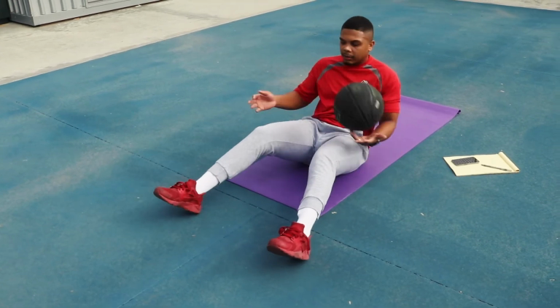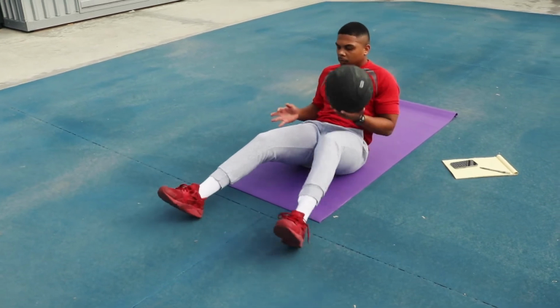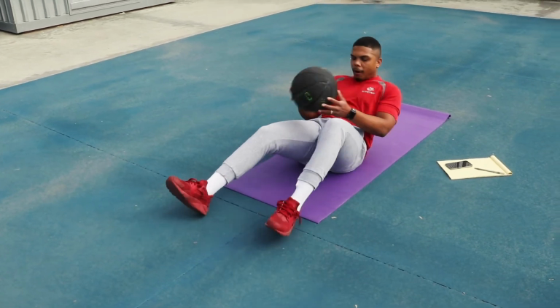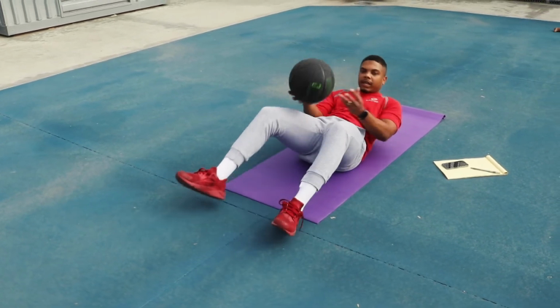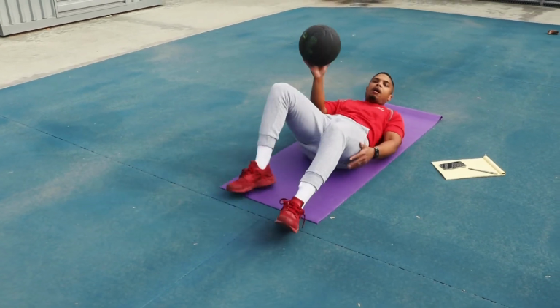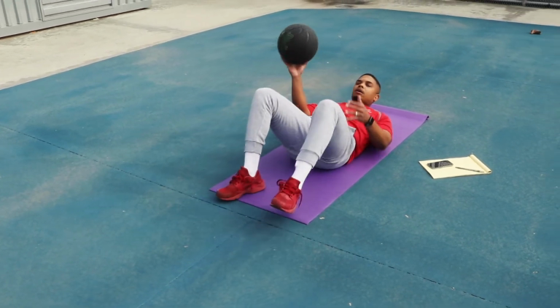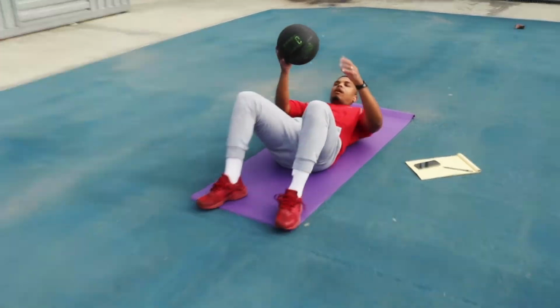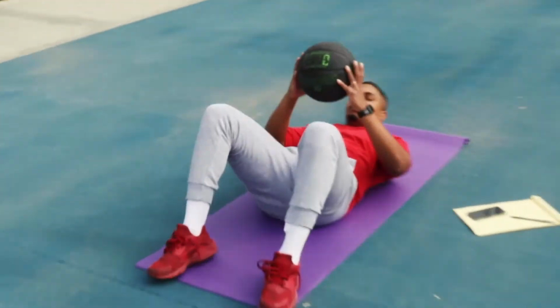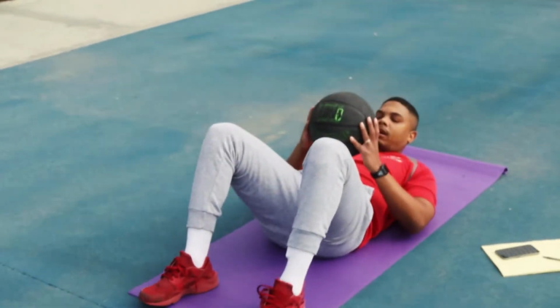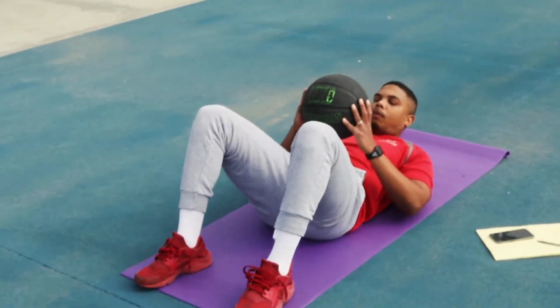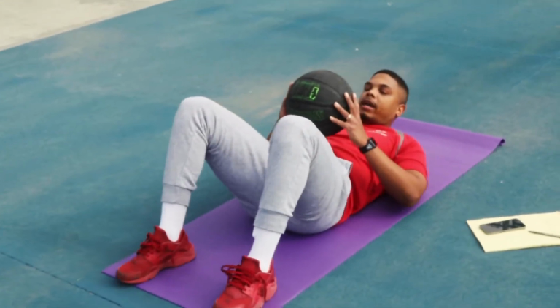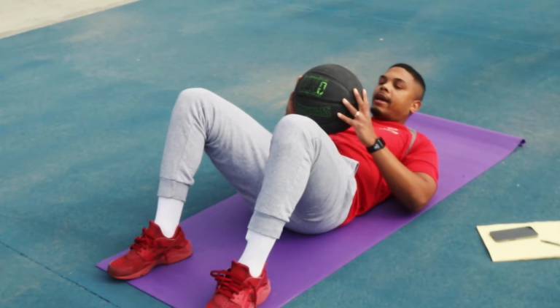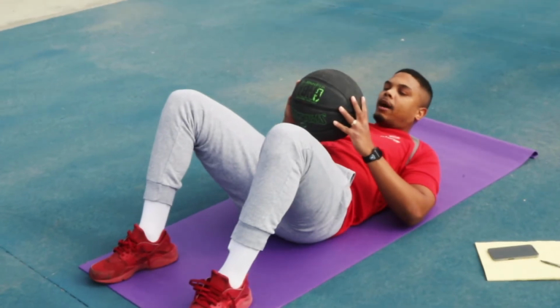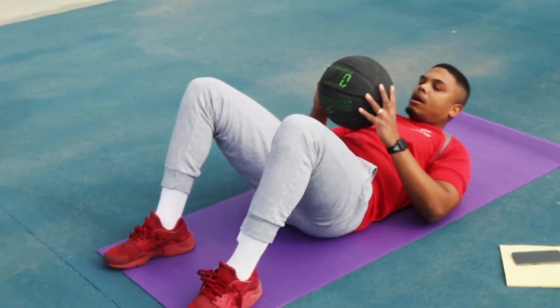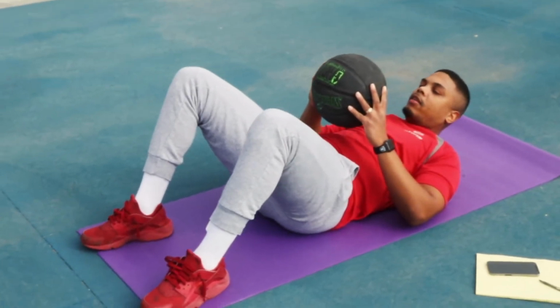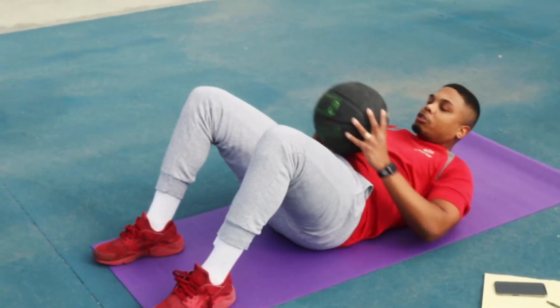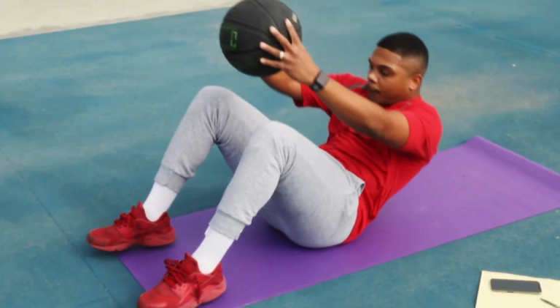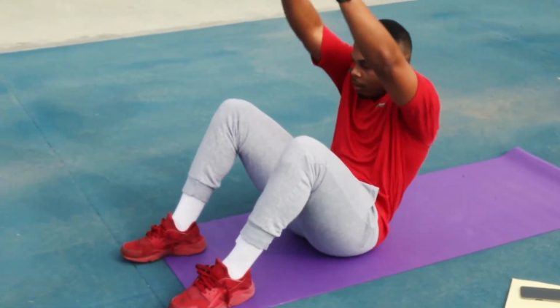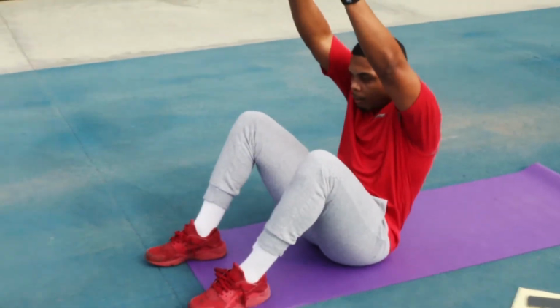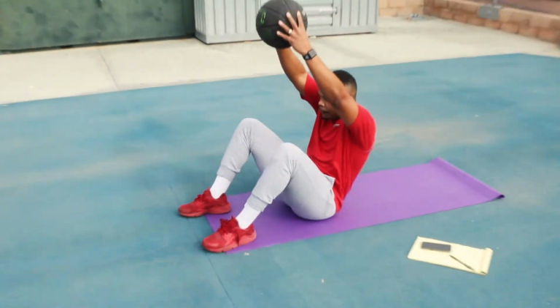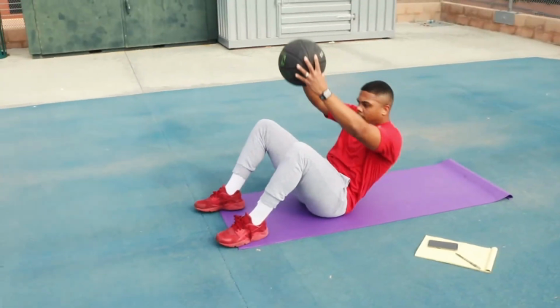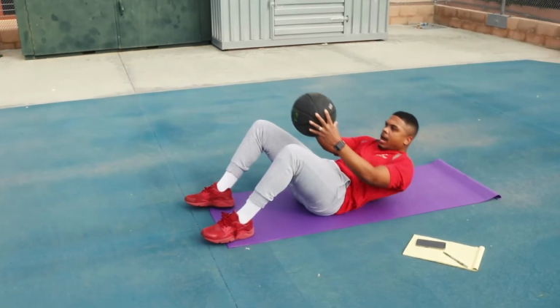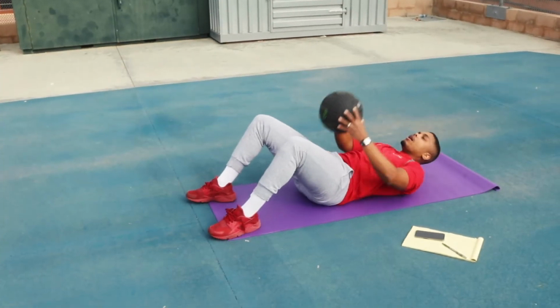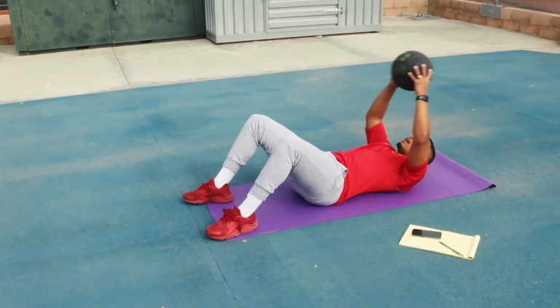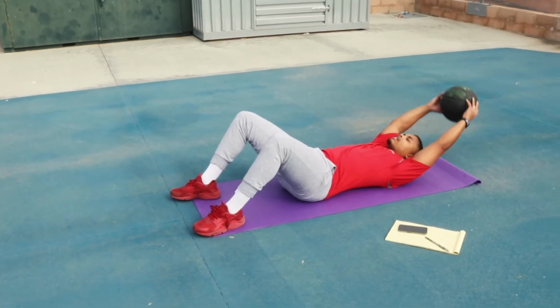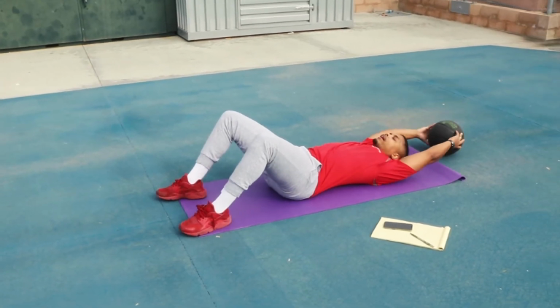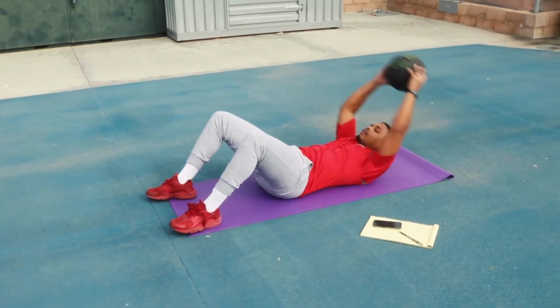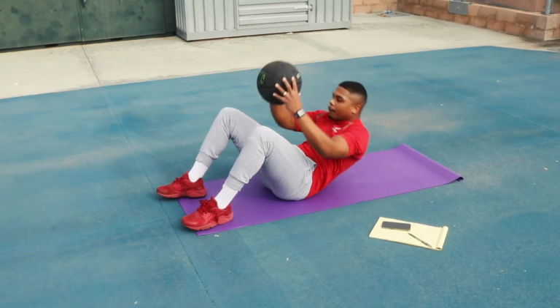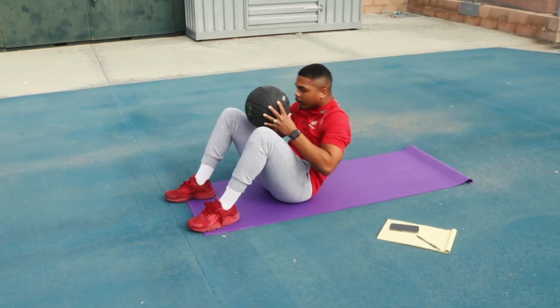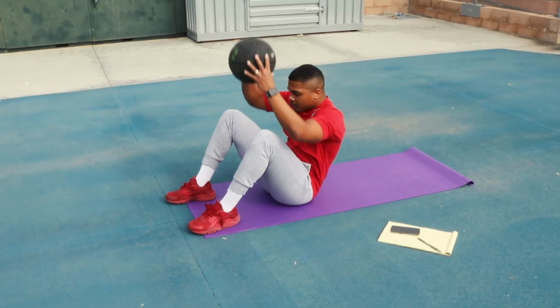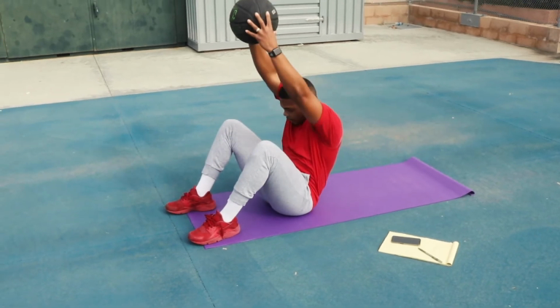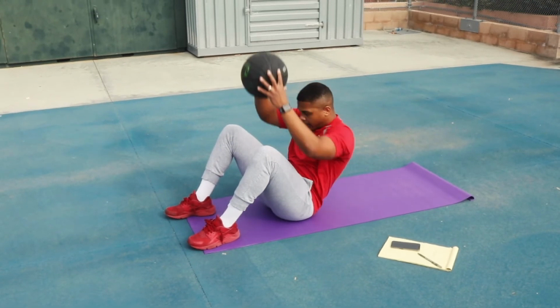For sit-ups with the ball, get the ball and place it right here on your chest. Head and neck up, go straight up holding the ball, come down and touch back, then come back up. Real simple — touch and come back up.